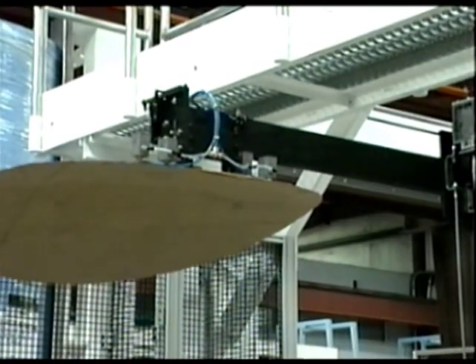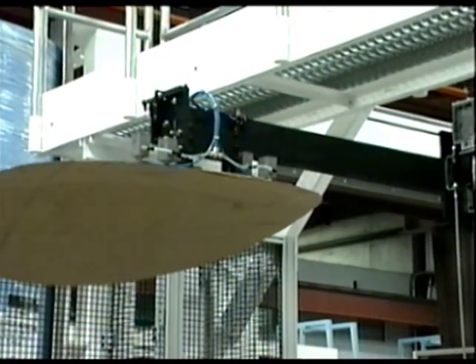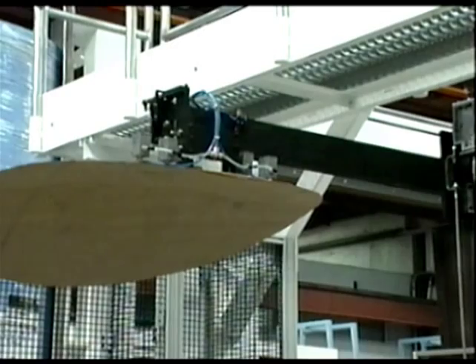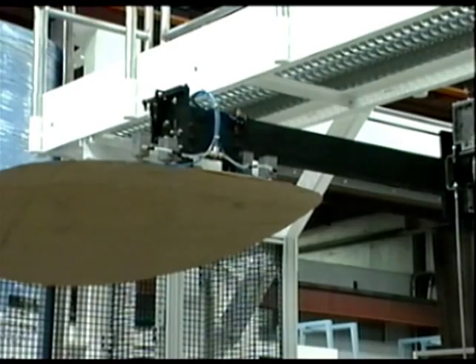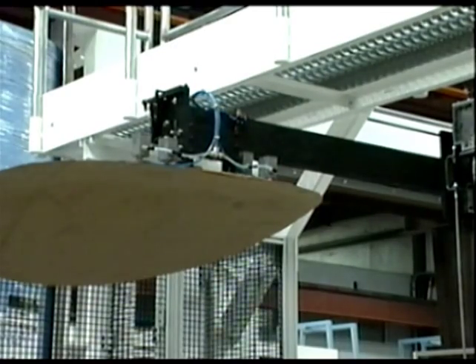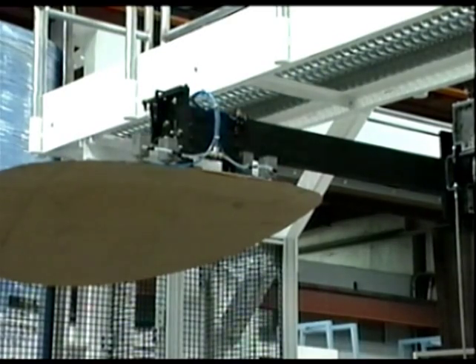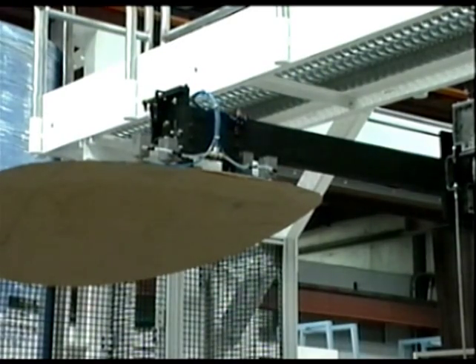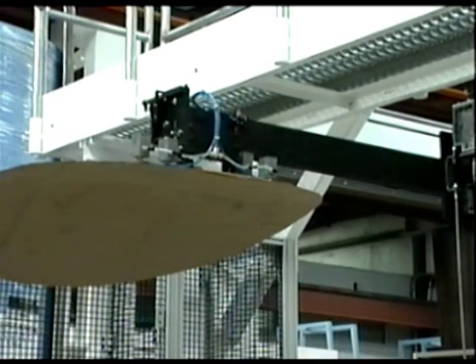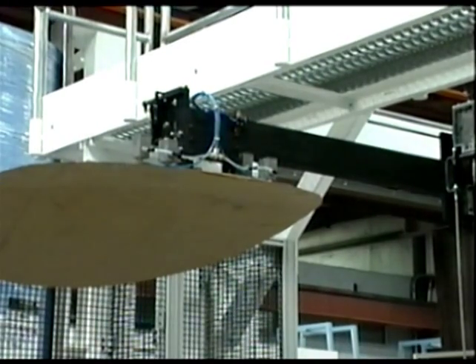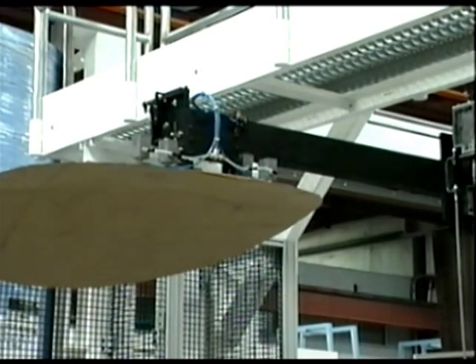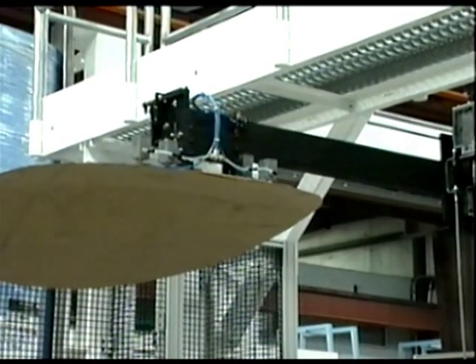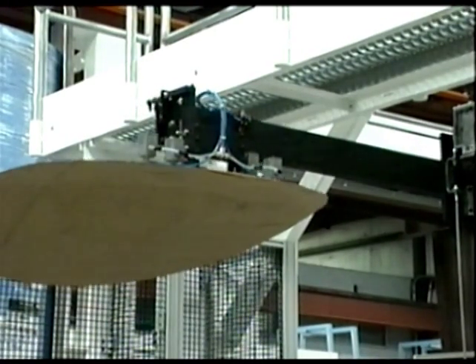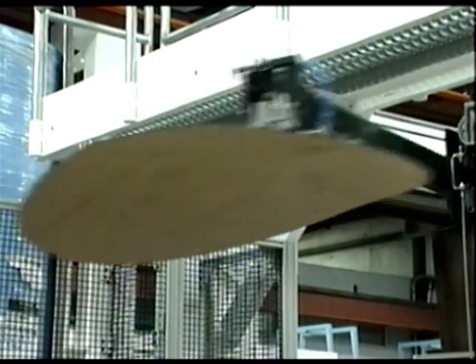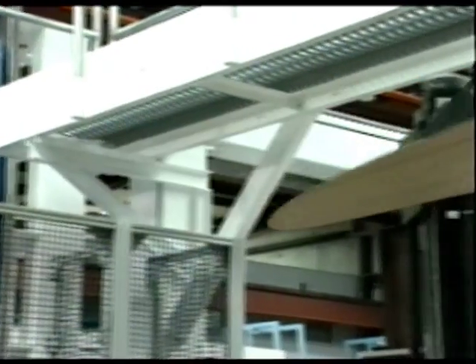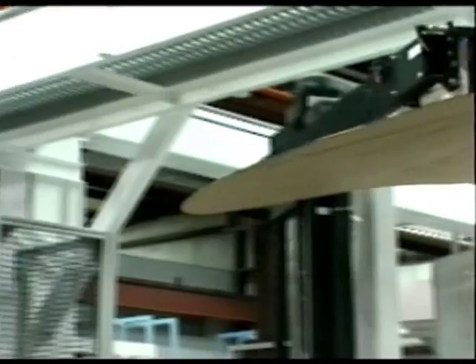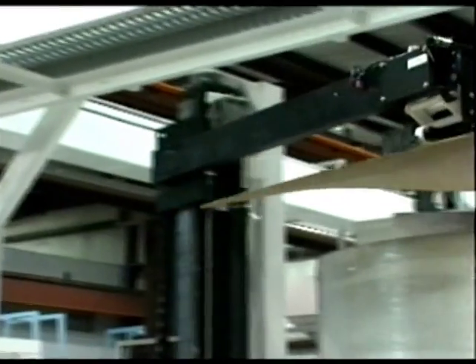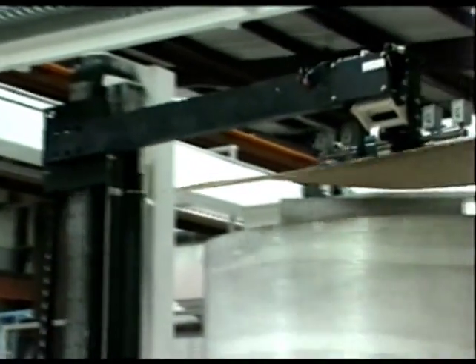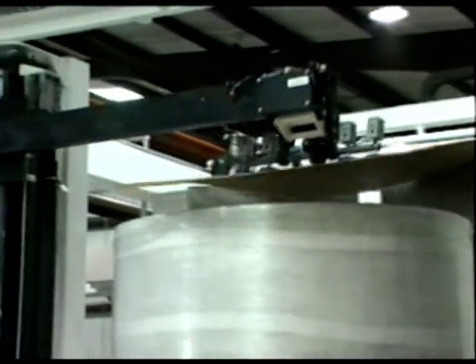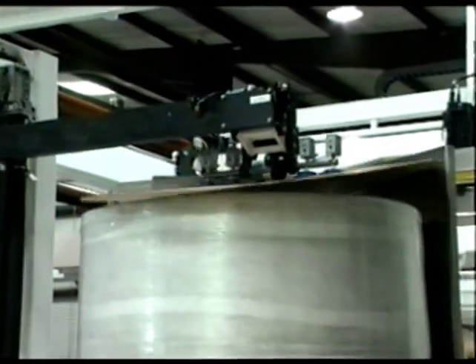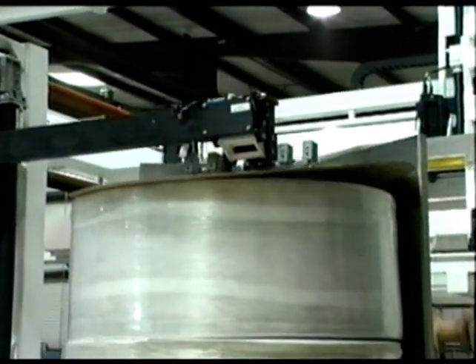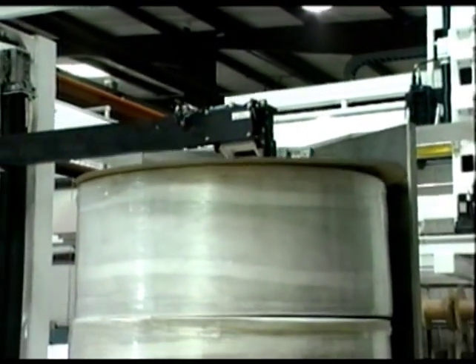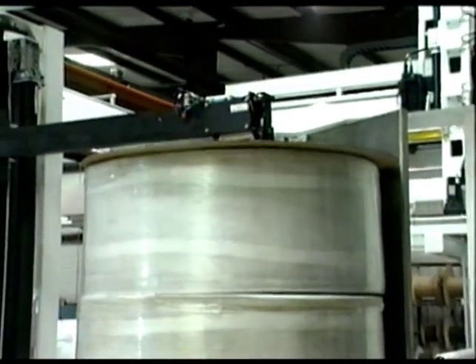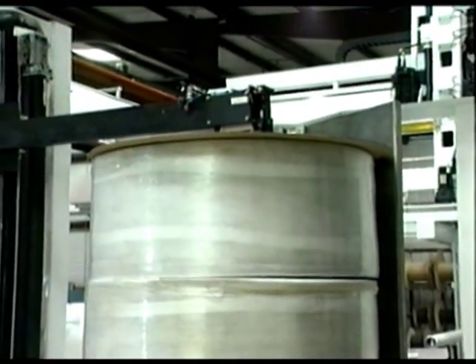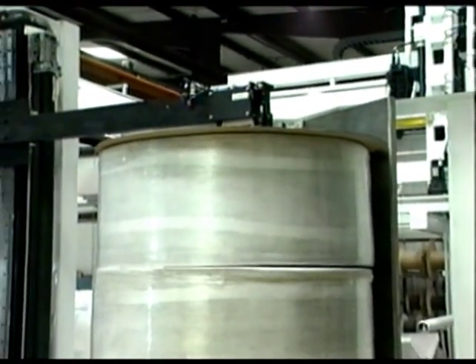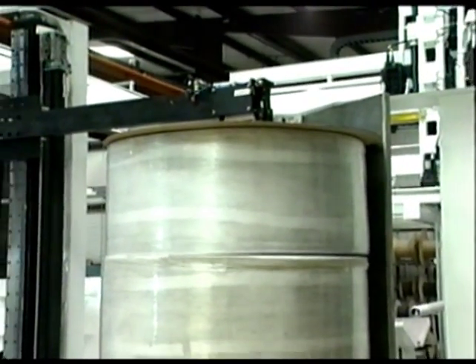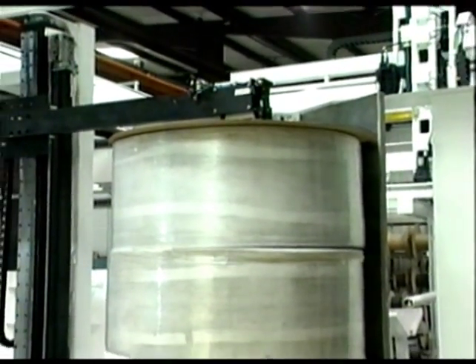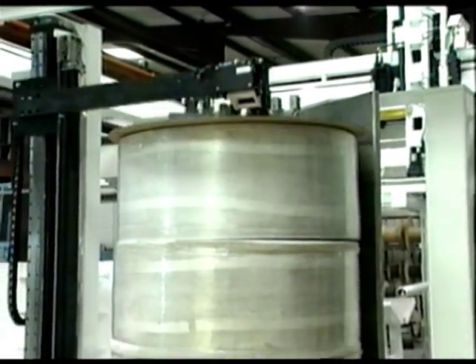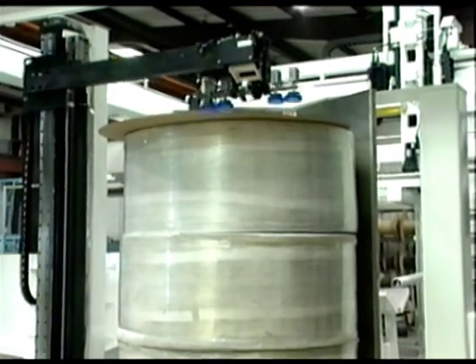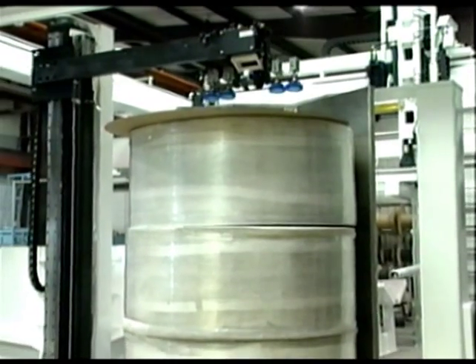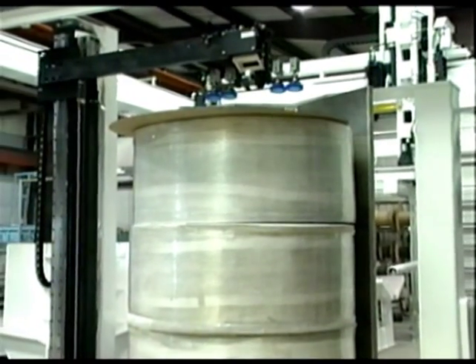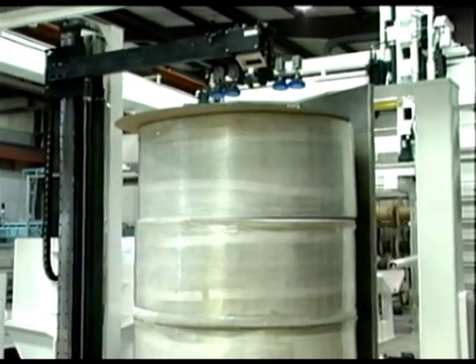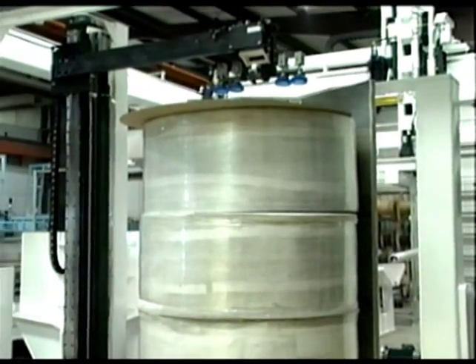Though SAGE Automation builds and designs end effectors, gantry robots, and custom equipment, we also can provide integrated solutions to process applications. Numerous added automation enhancements exist in this area.